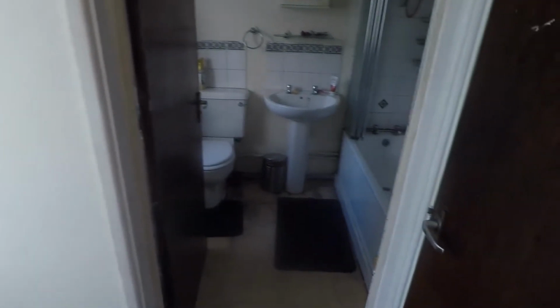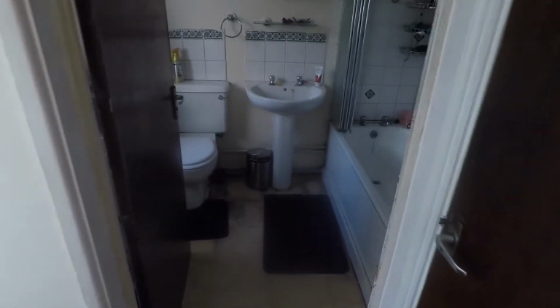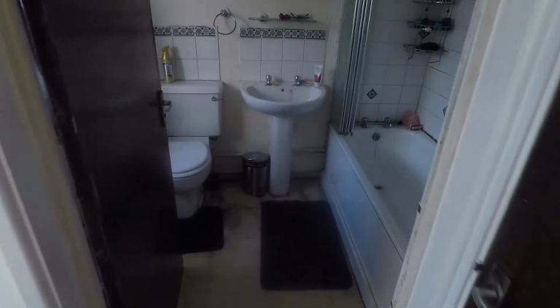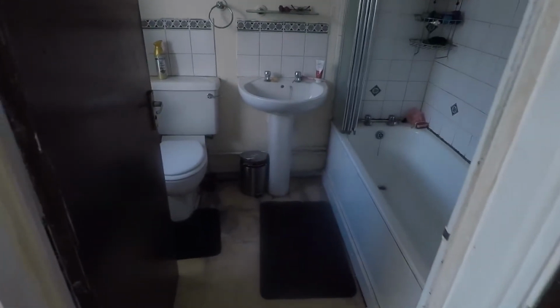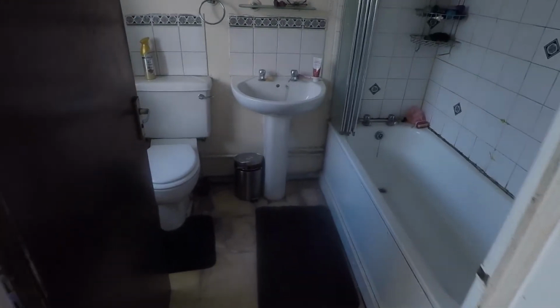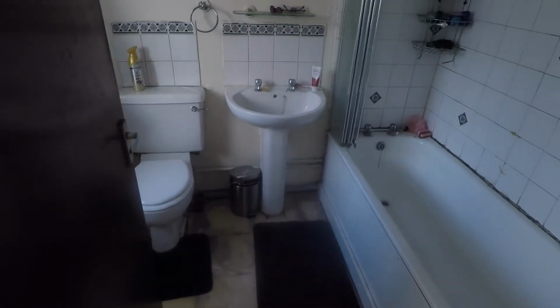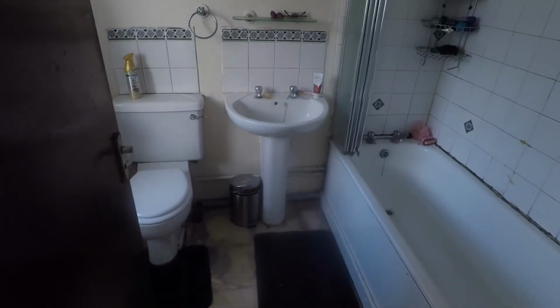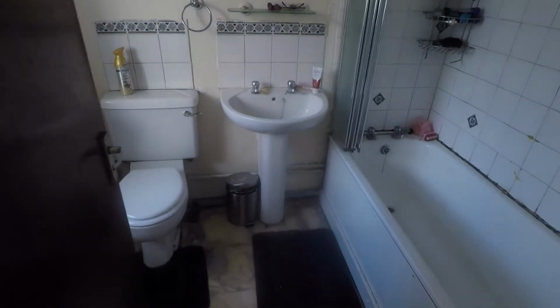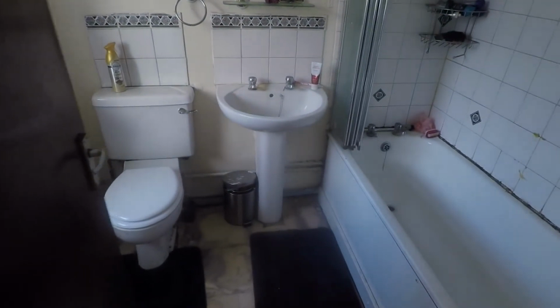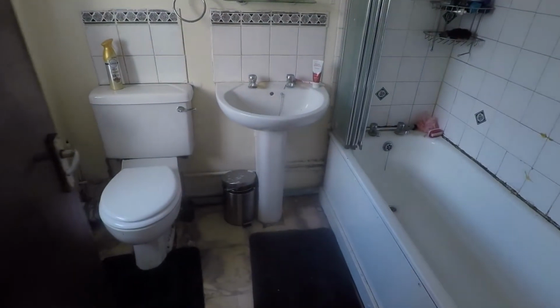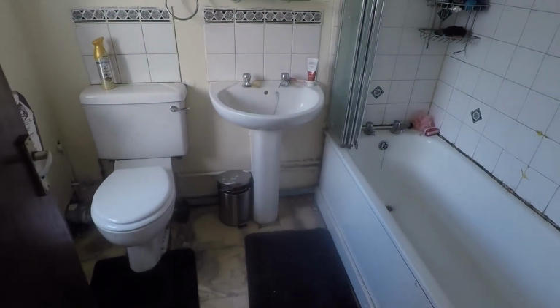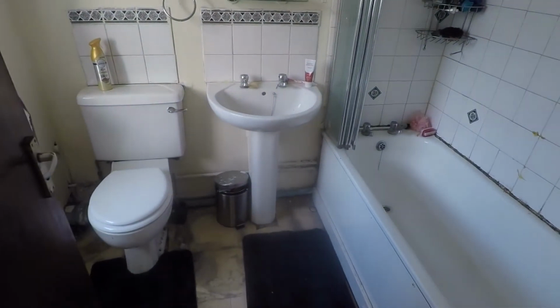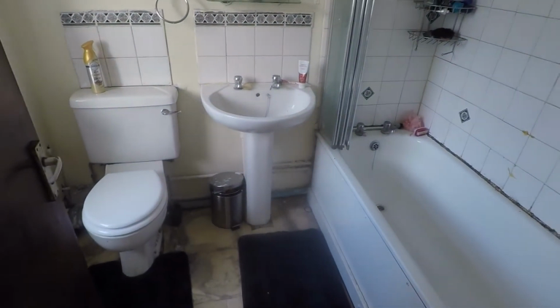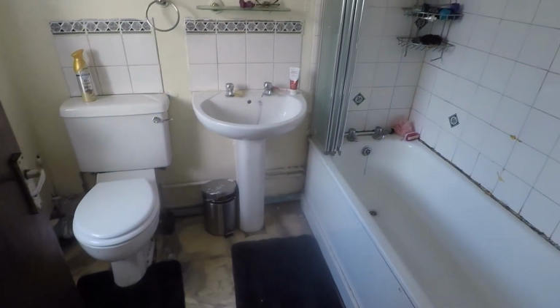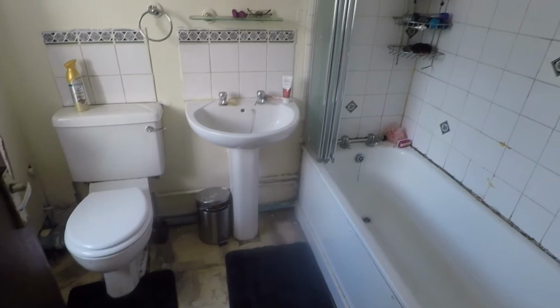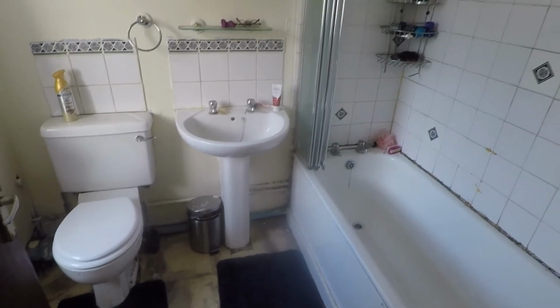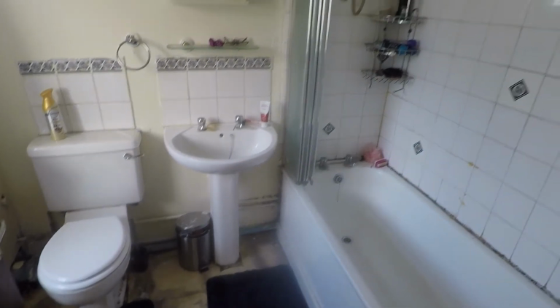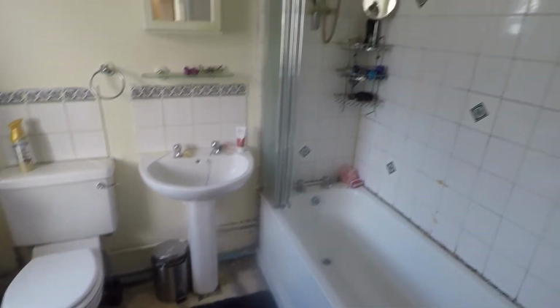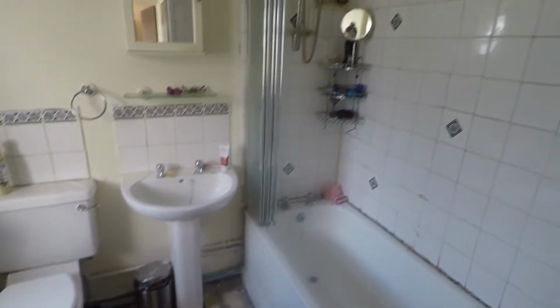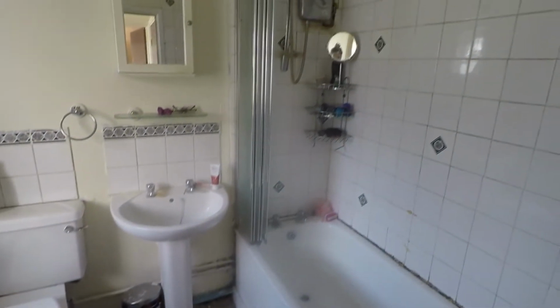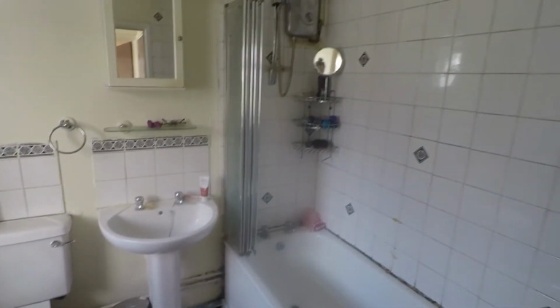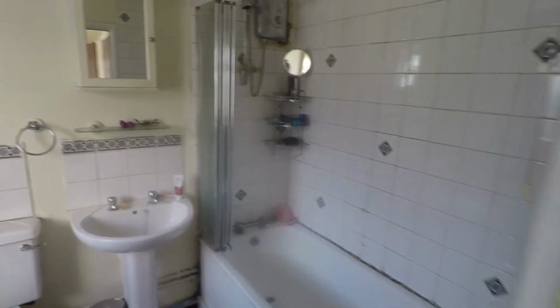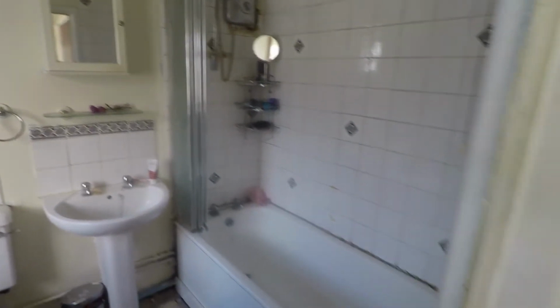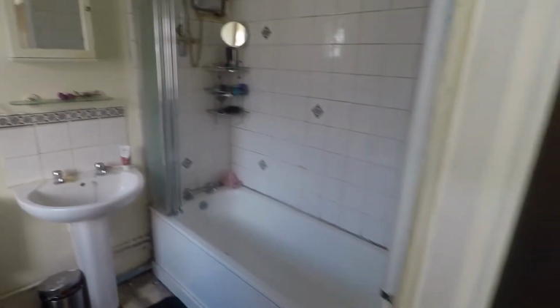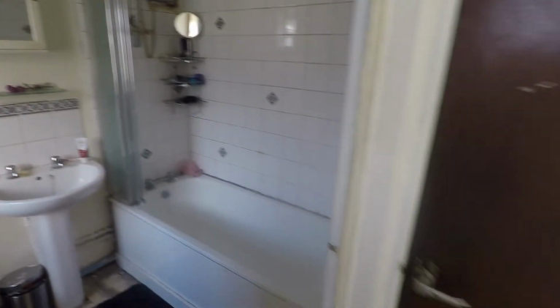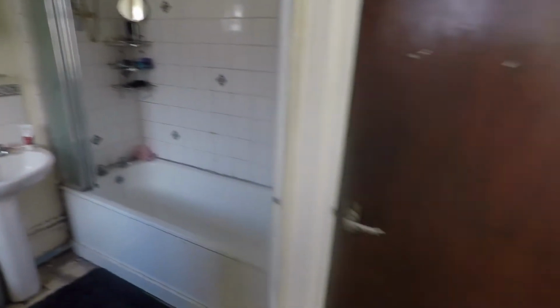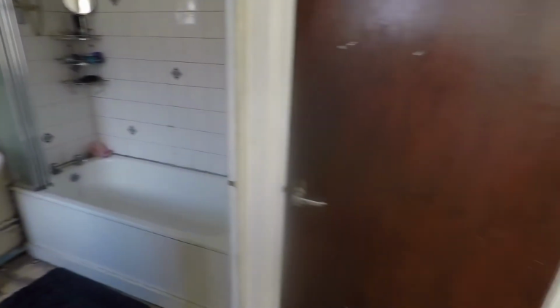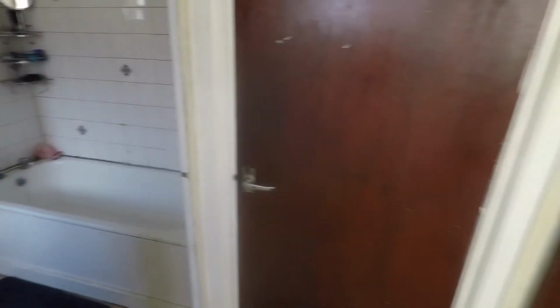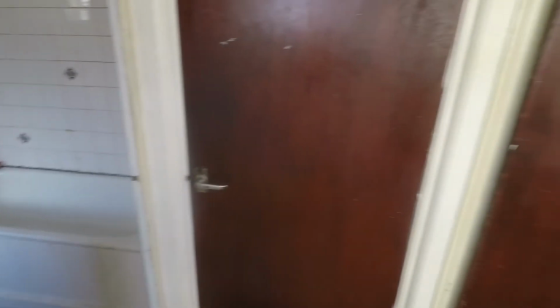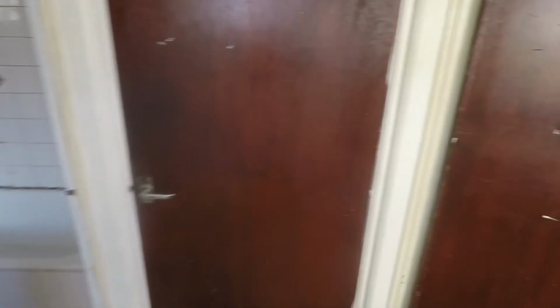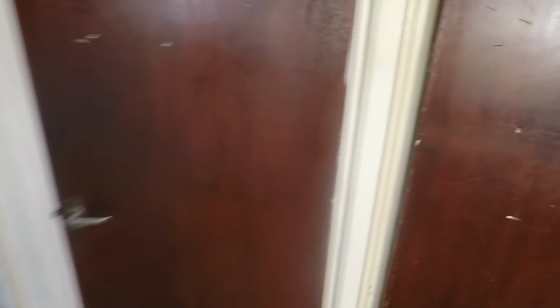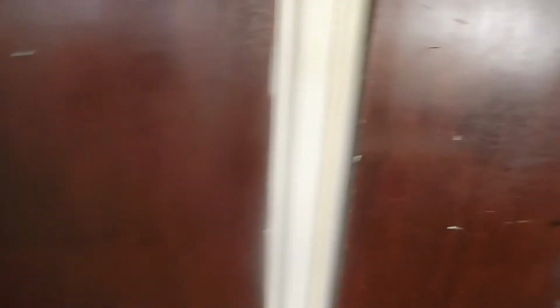Just to the back of the property is the bathroom. You've got a WC, hand basin, and bath with a shower overhead, plus a storage cupboard as well.